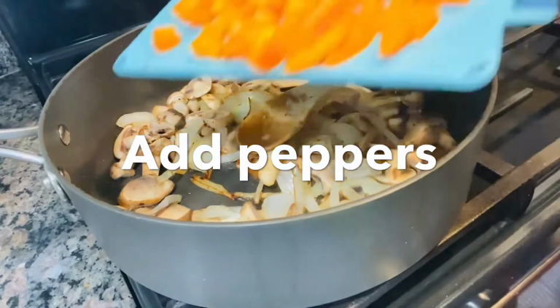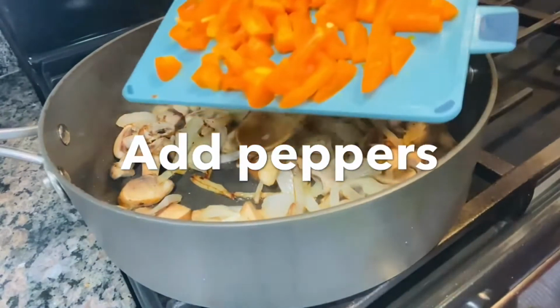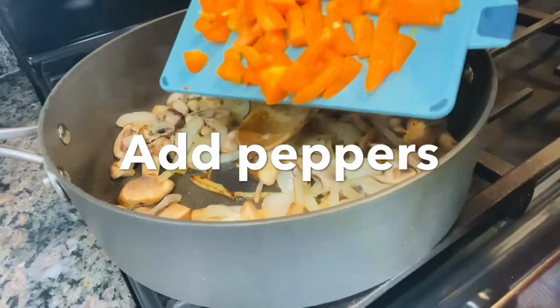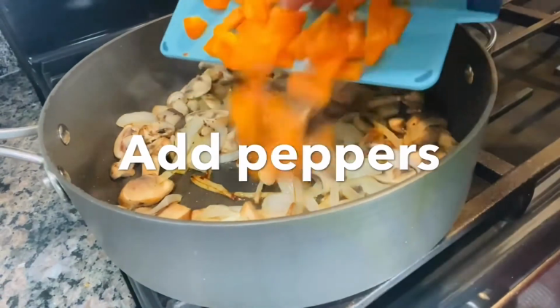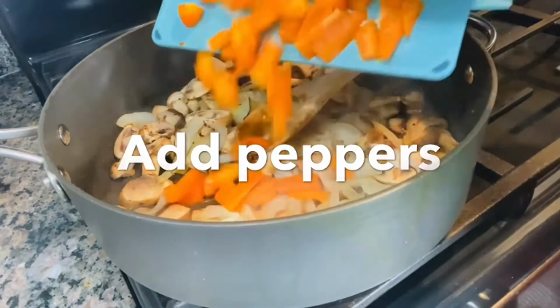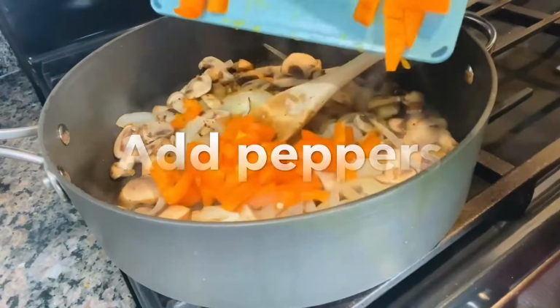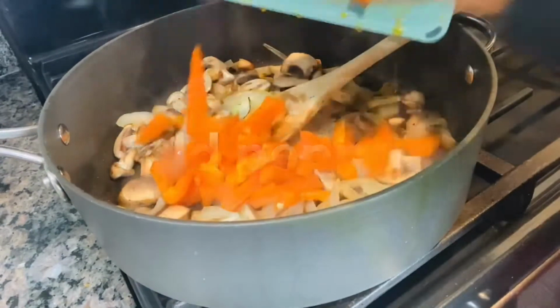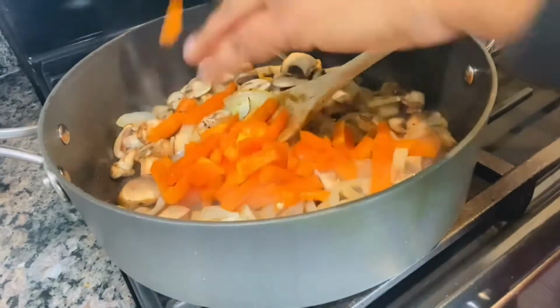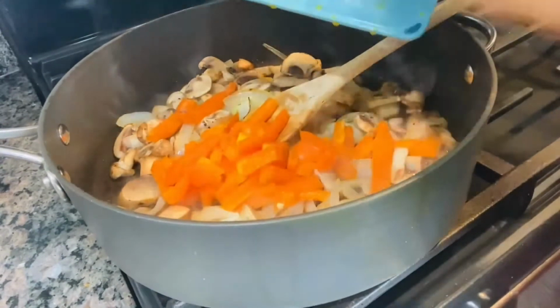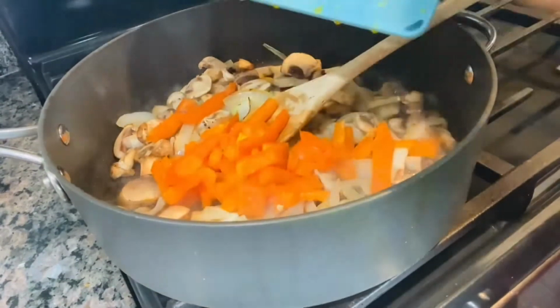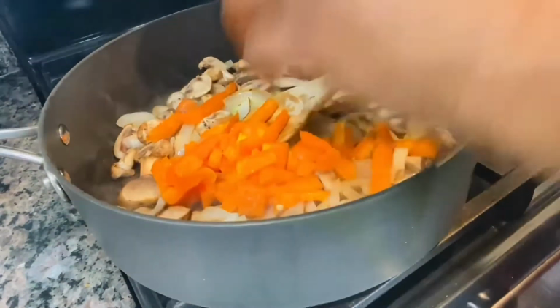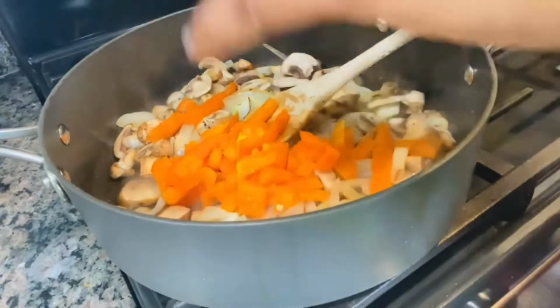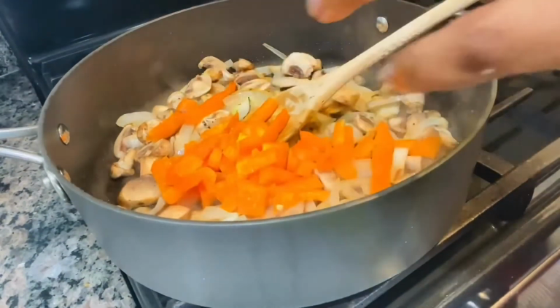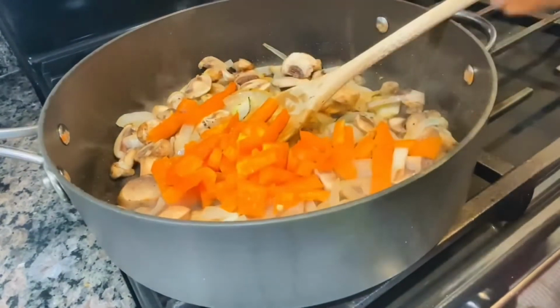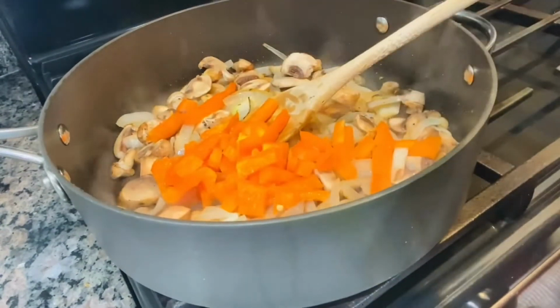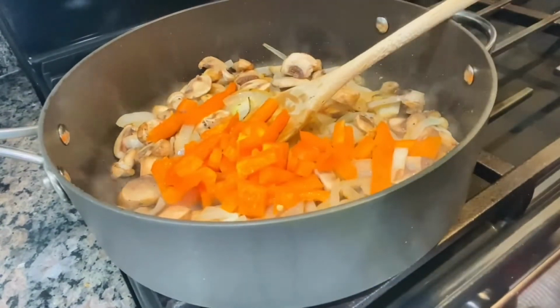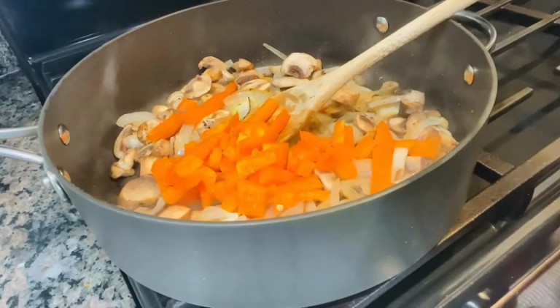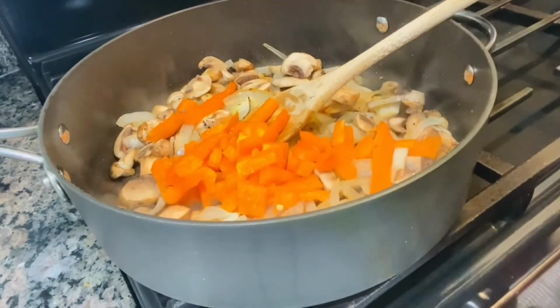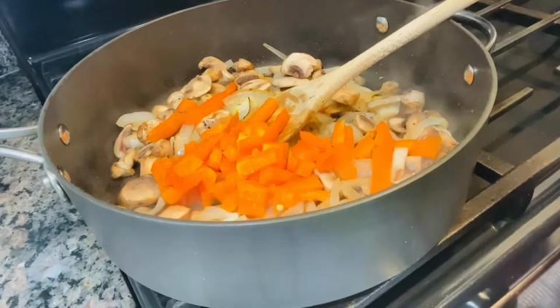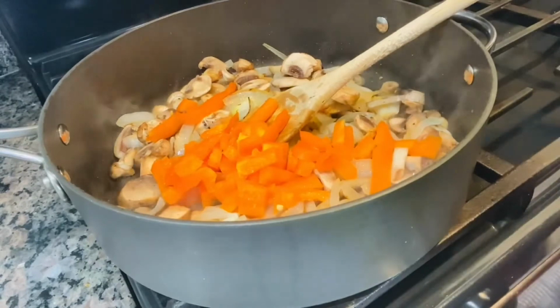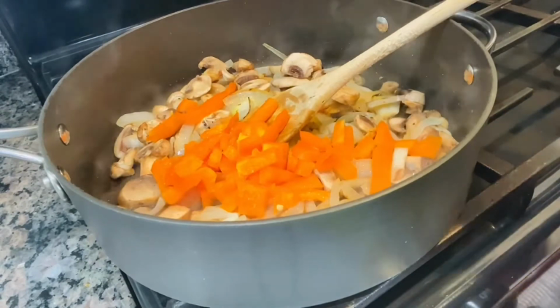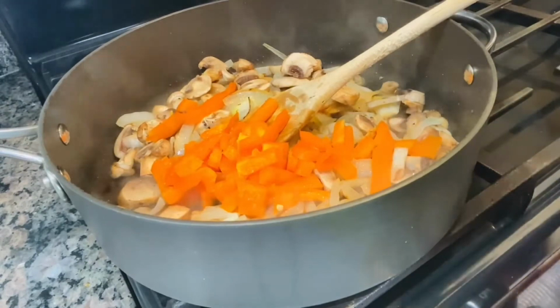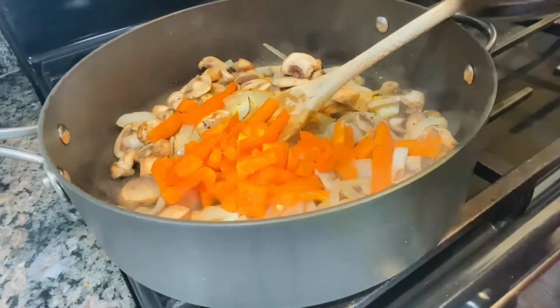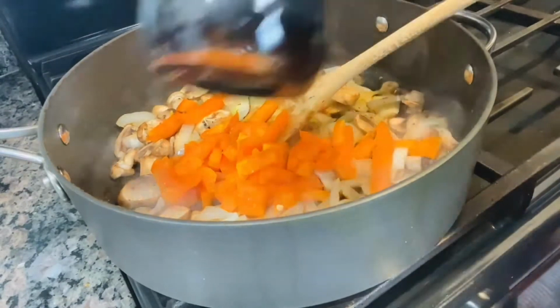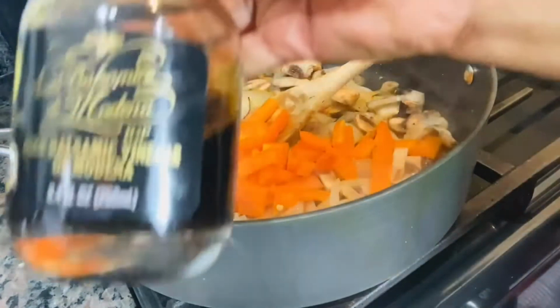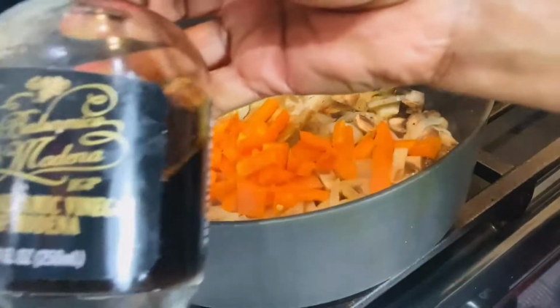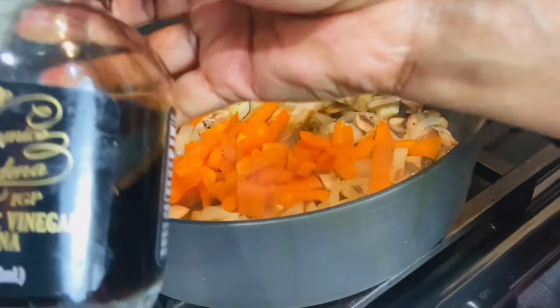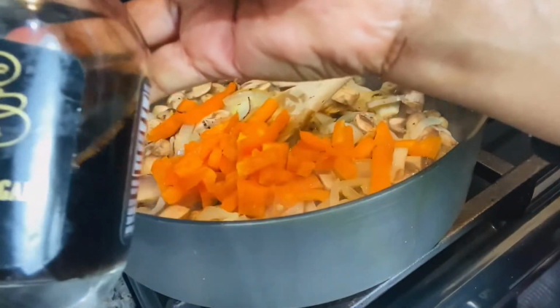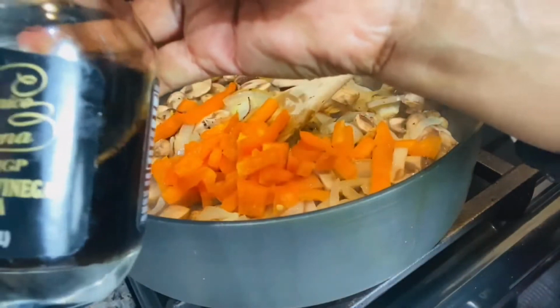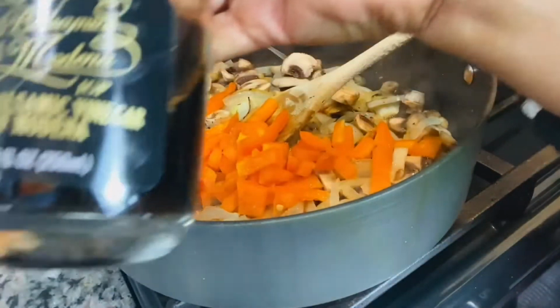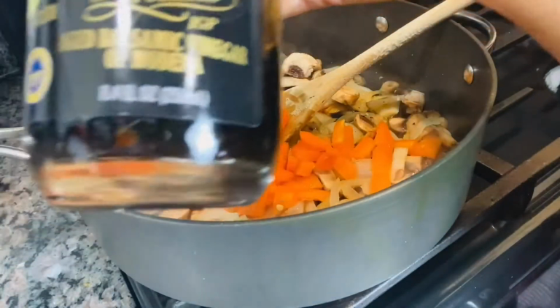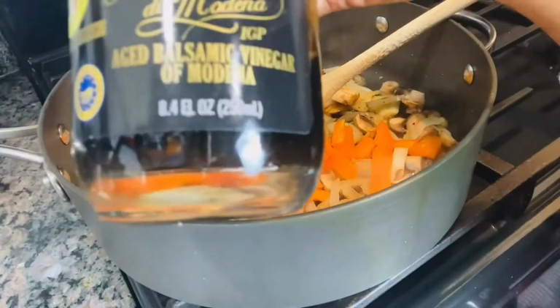Then I add some peppers. You can use yellow peppers or green peppers. I like some color in my food.